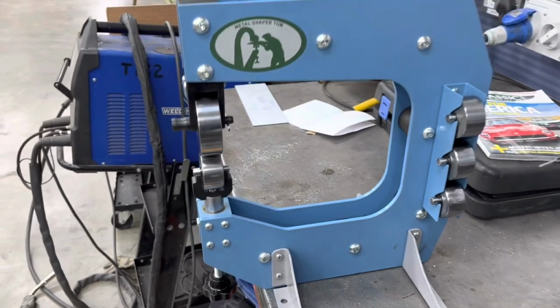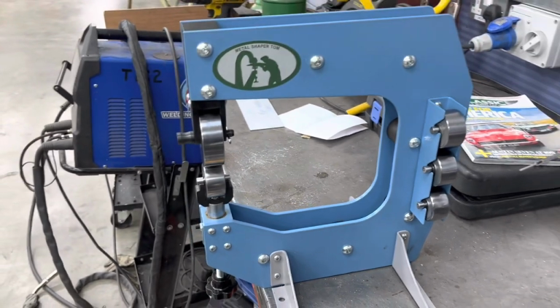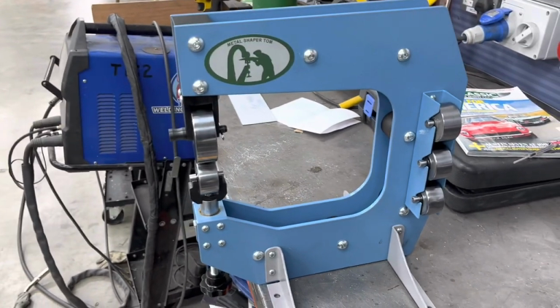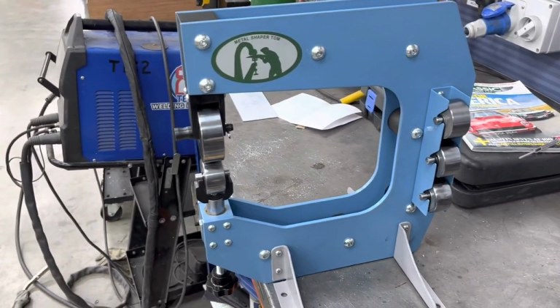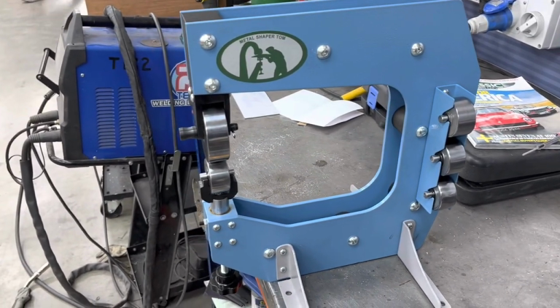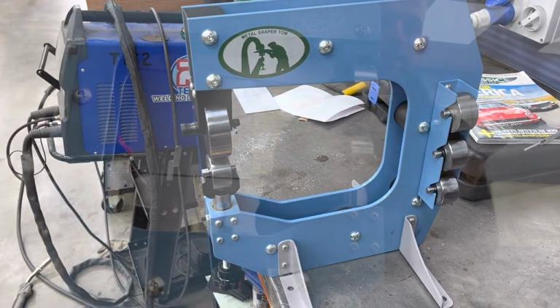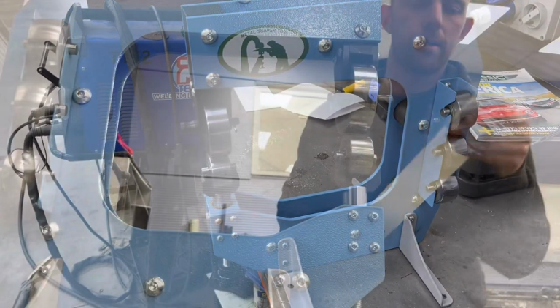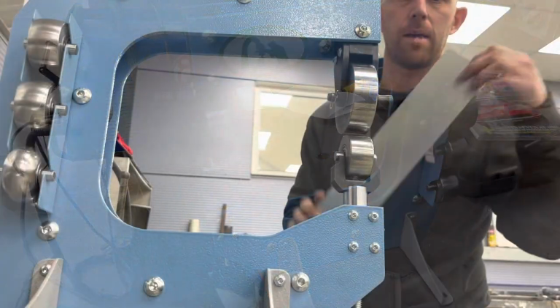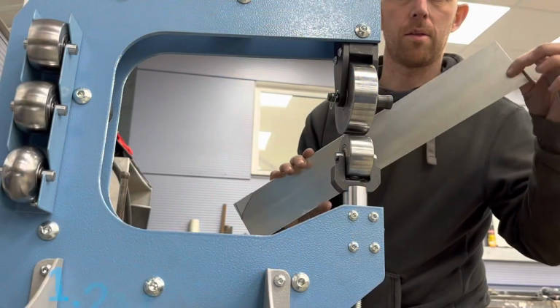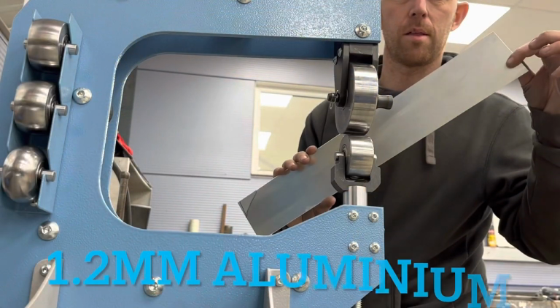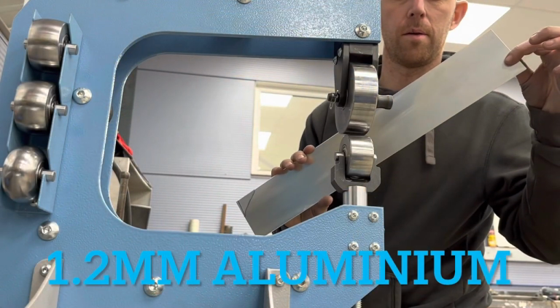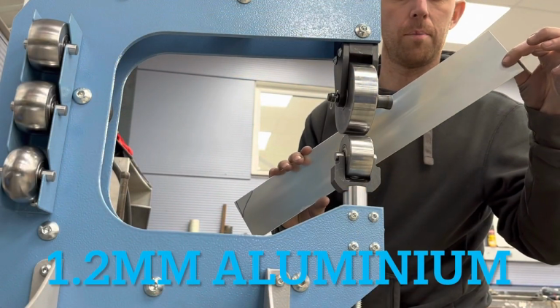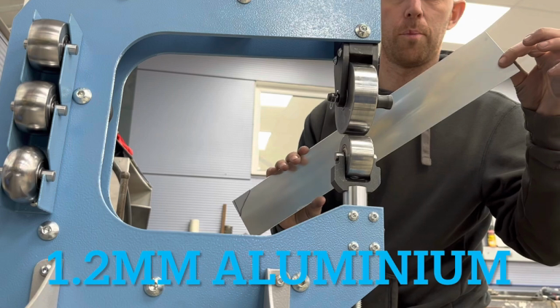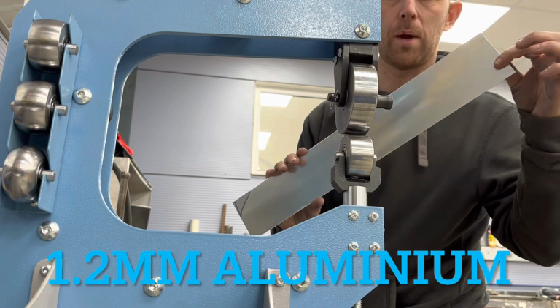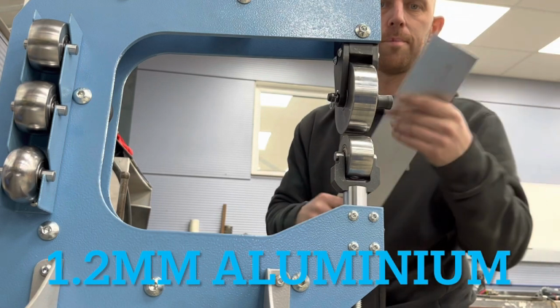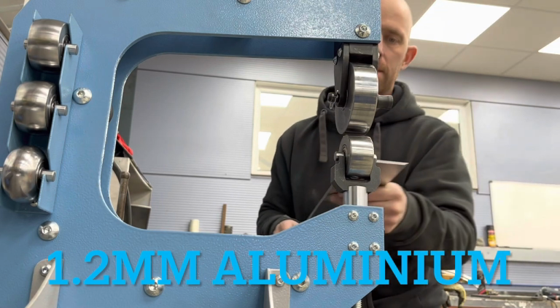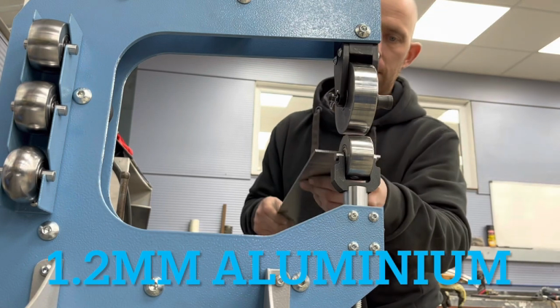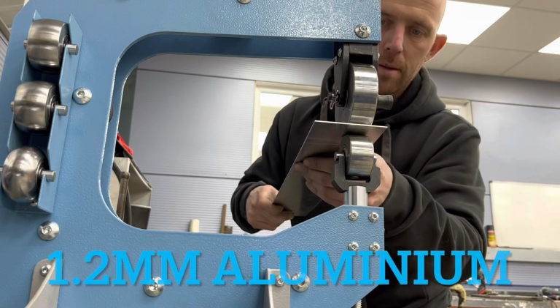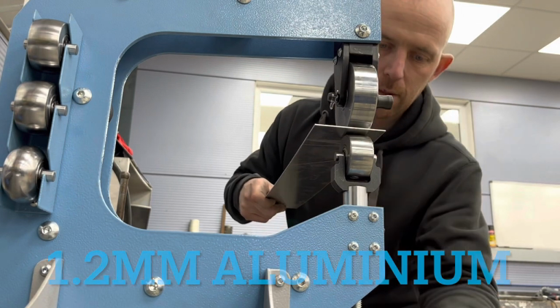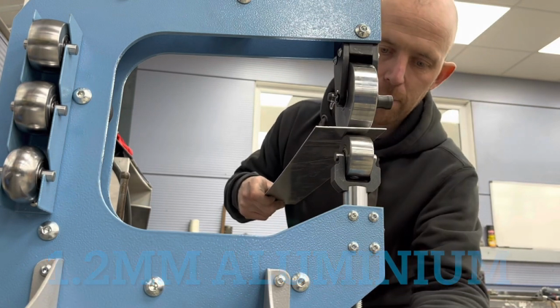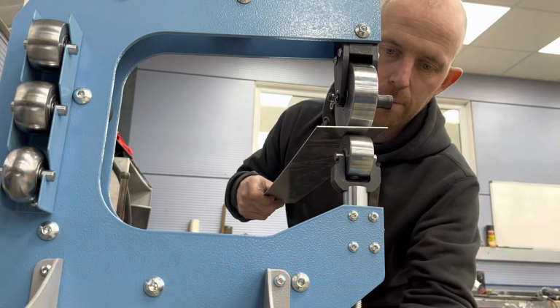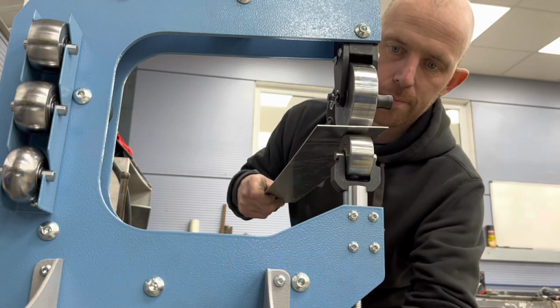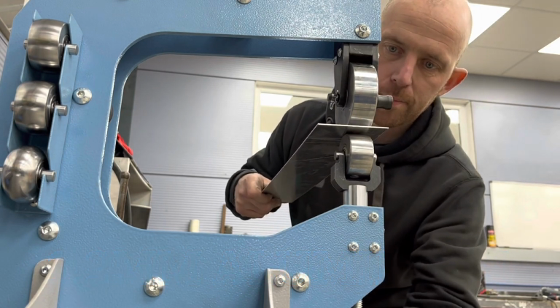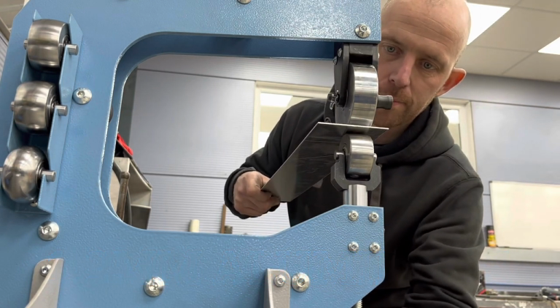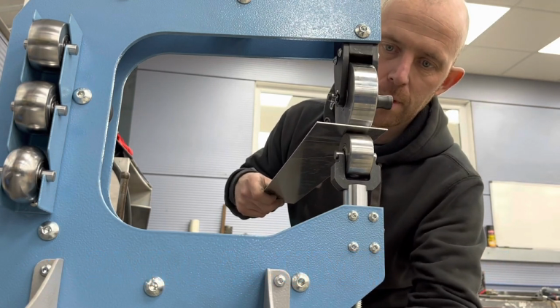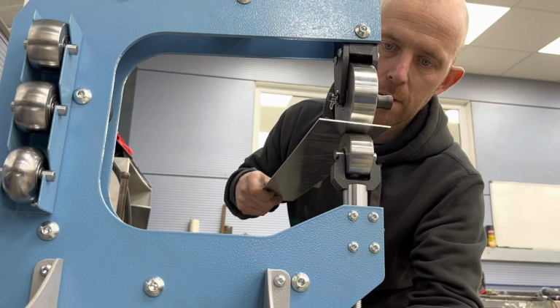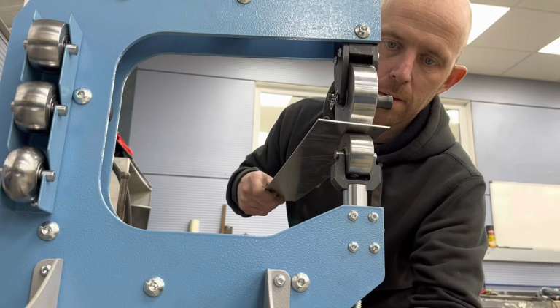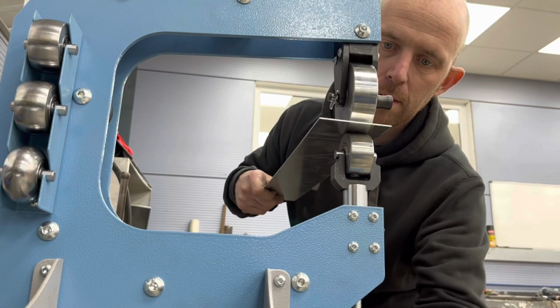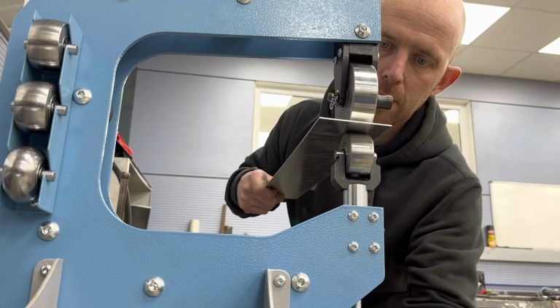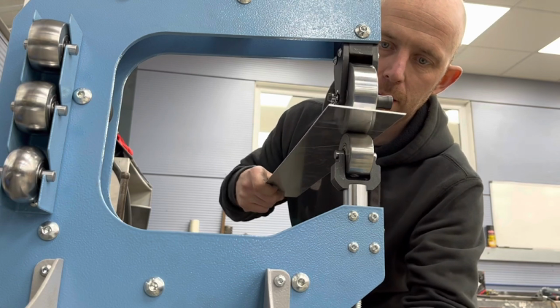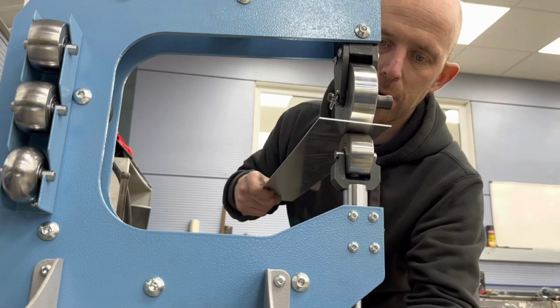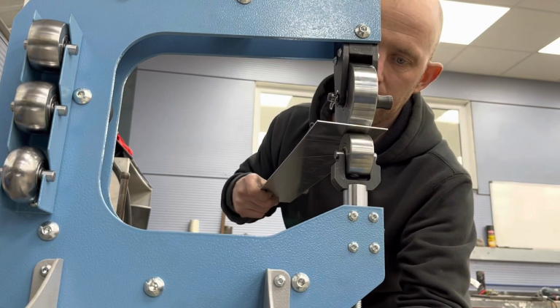So this is my bit of 1.2mm aluminium. I'm going to put it through with a bit of pressure on there.